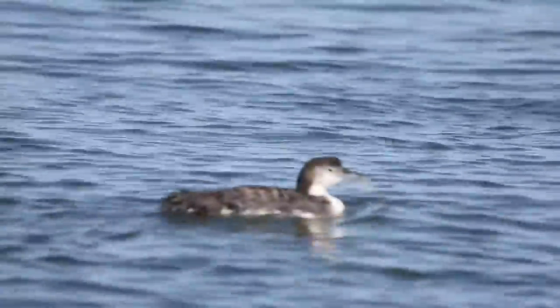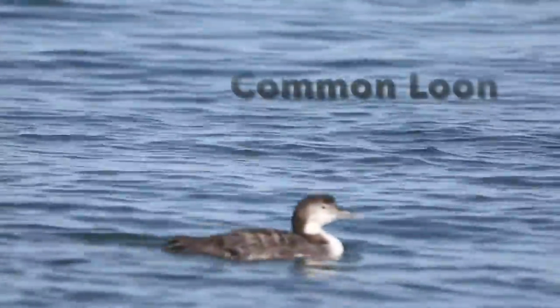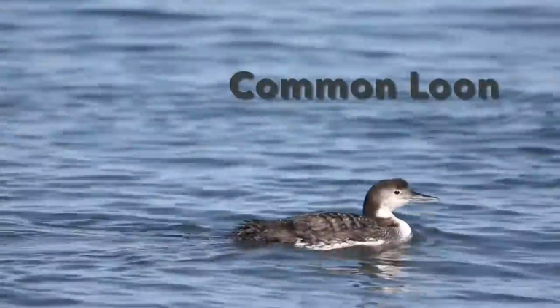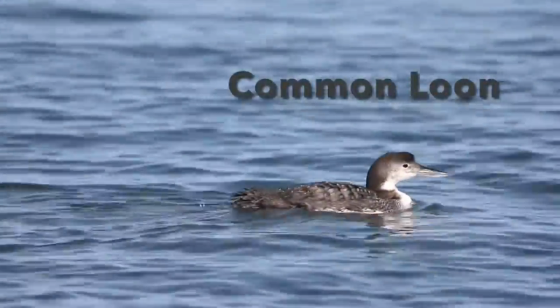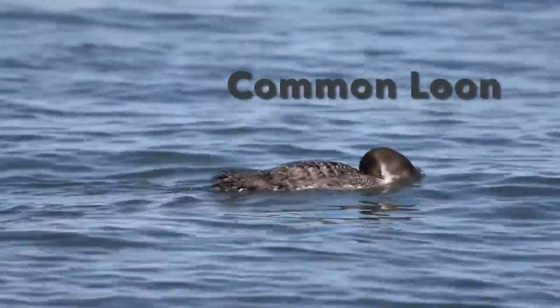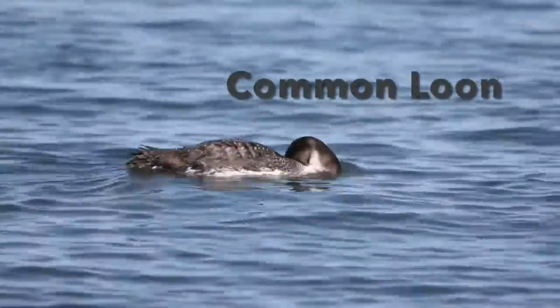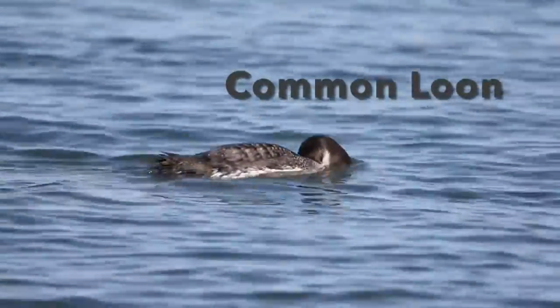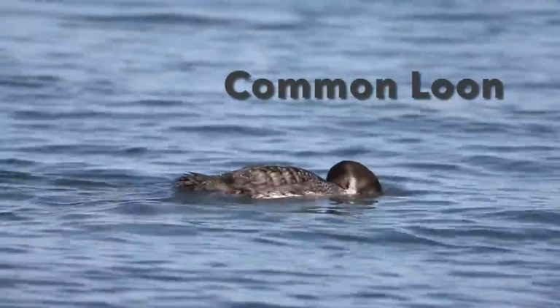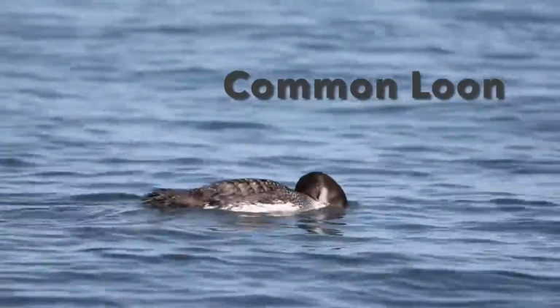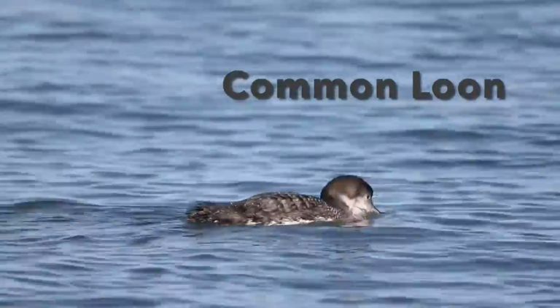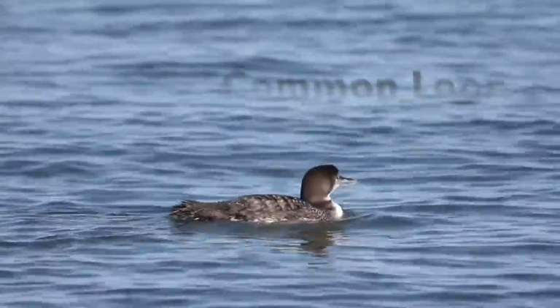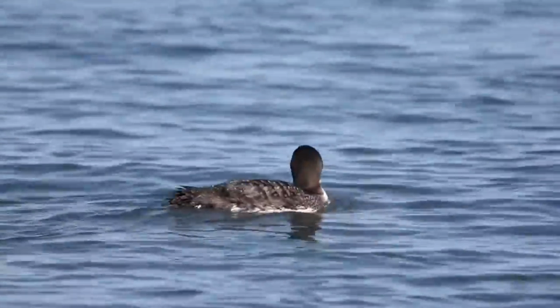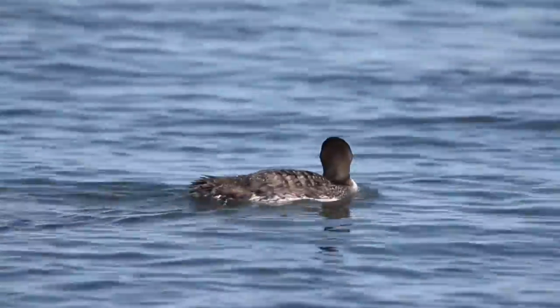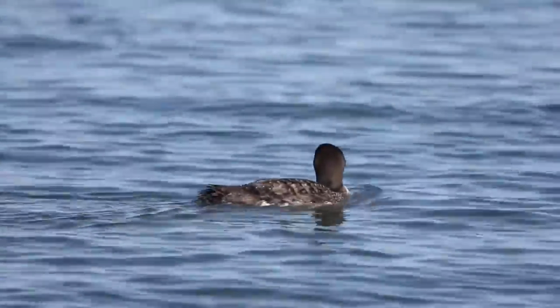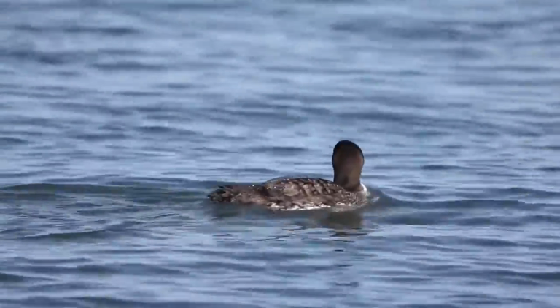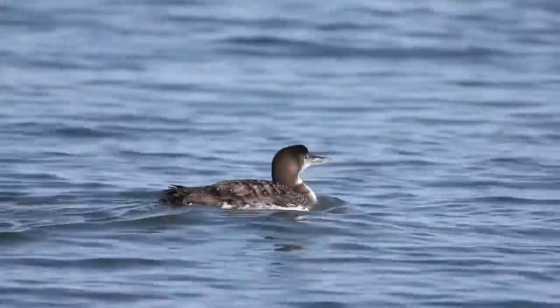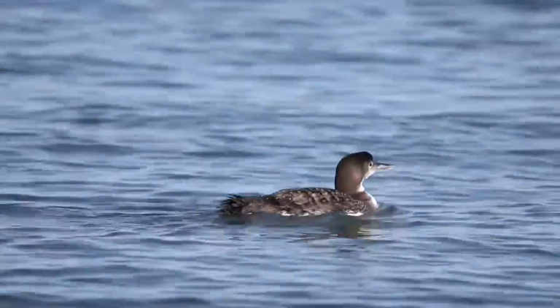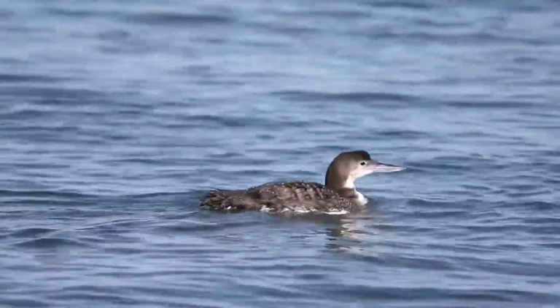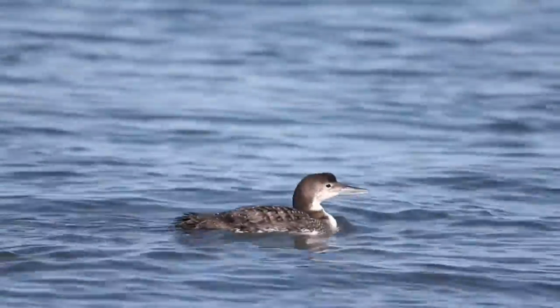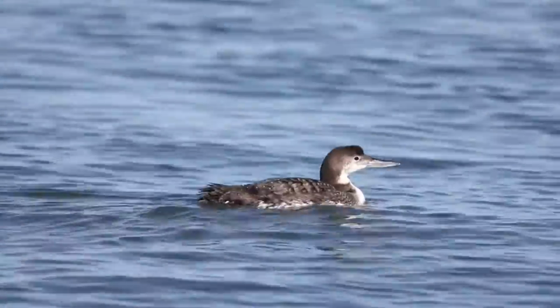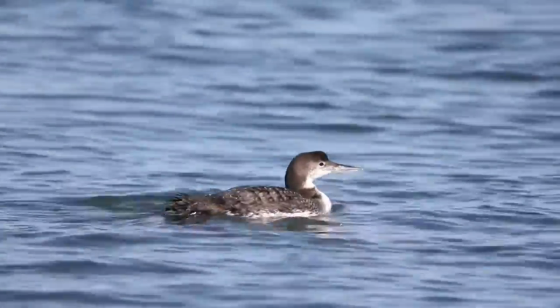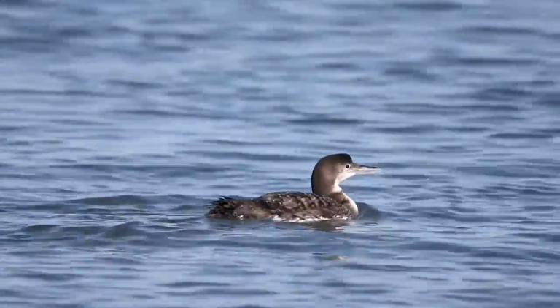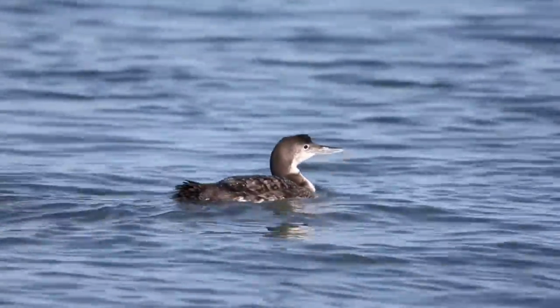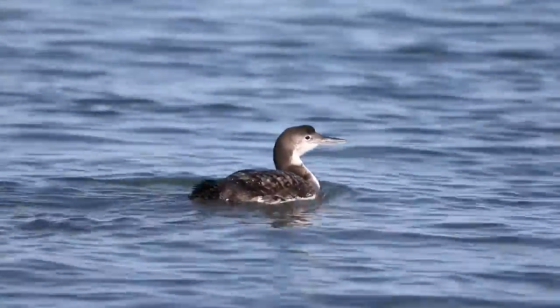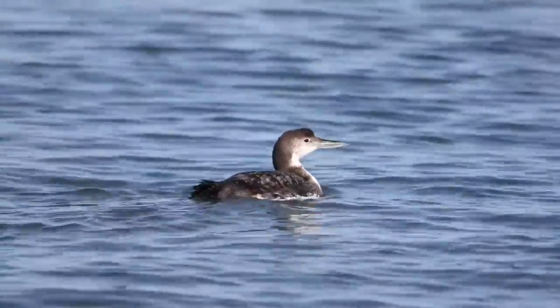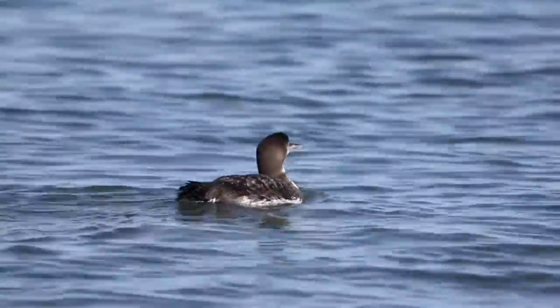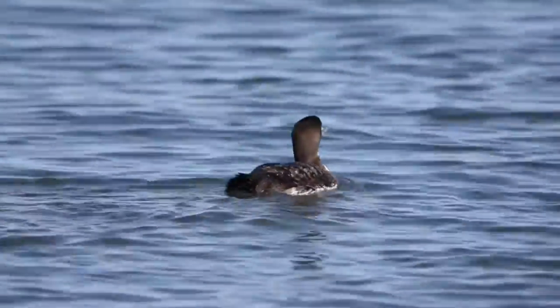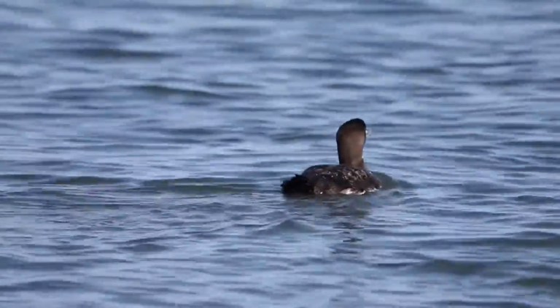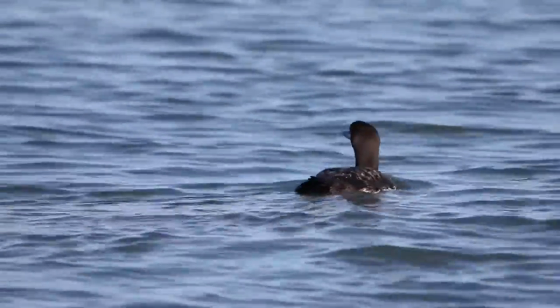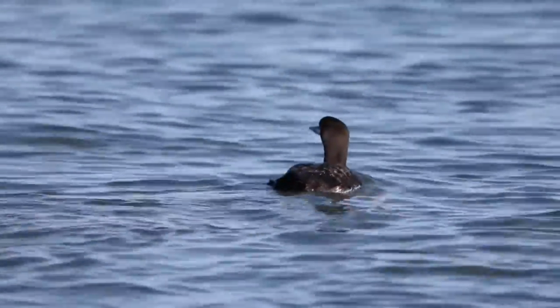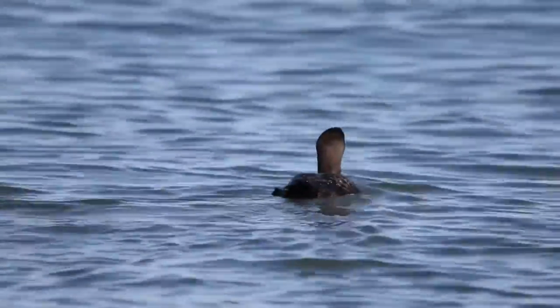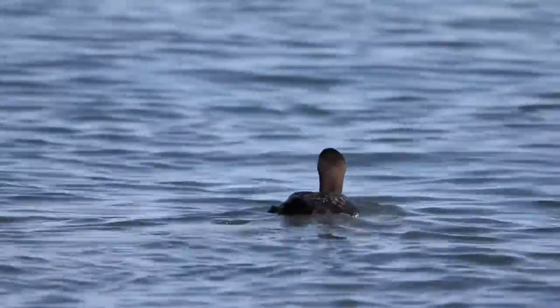This is a common loon. If you were to cross a heron with a duck you would get this bird. They dive for their food, and with their sharp bills they spear a bunch of different animals like crustaceans and fish, and sometimes even mollusks like clams and oysters.